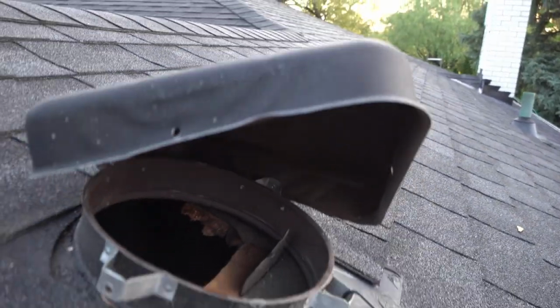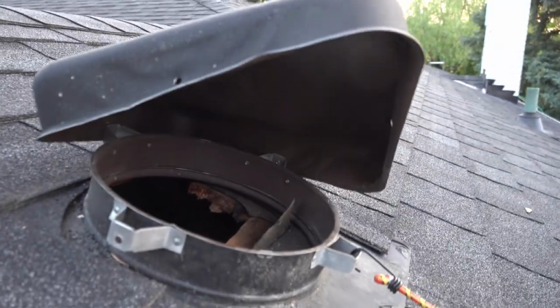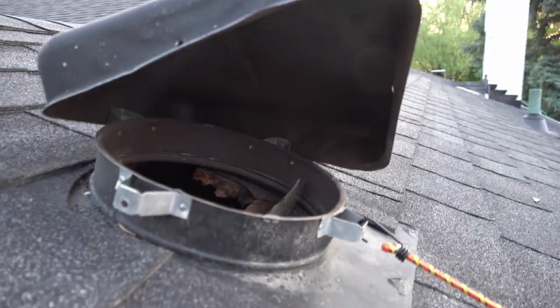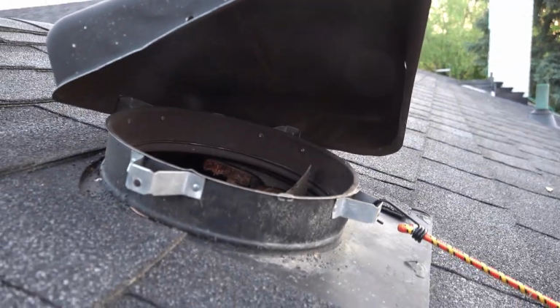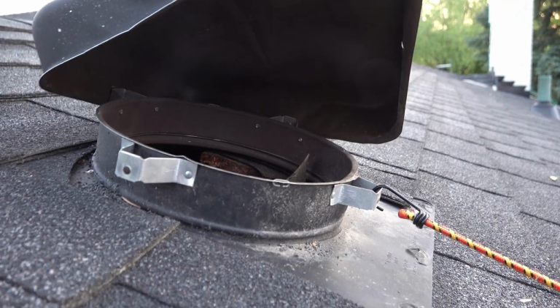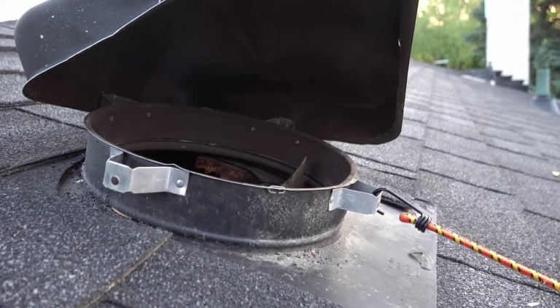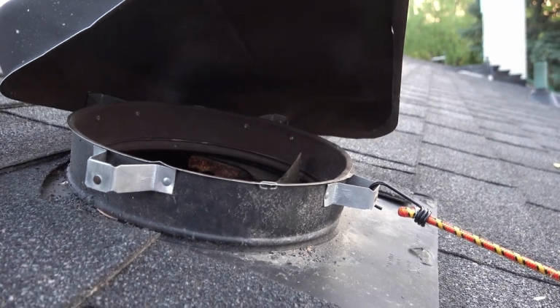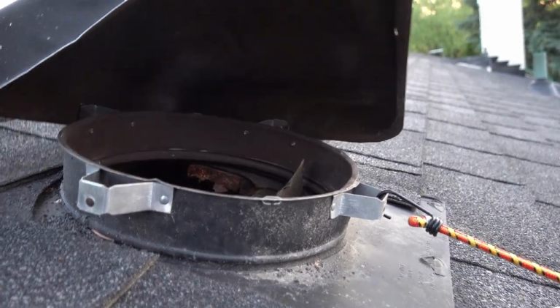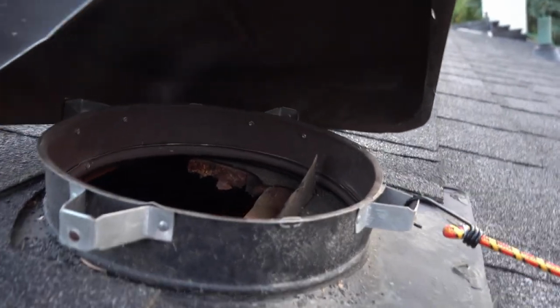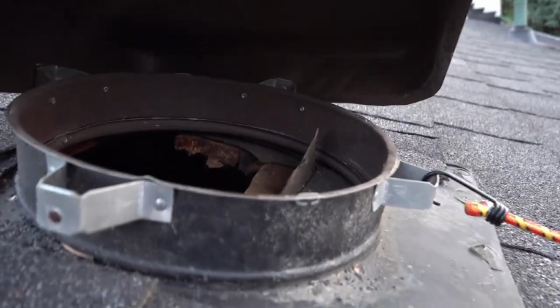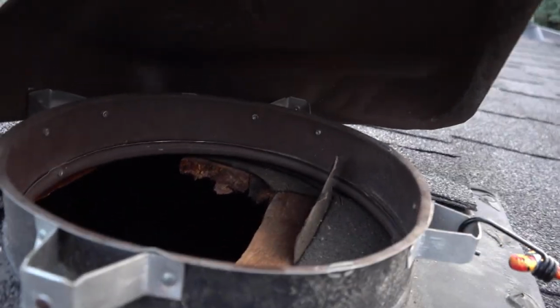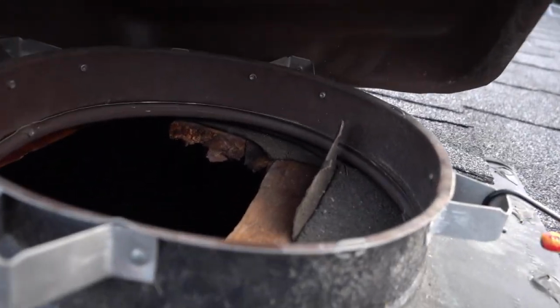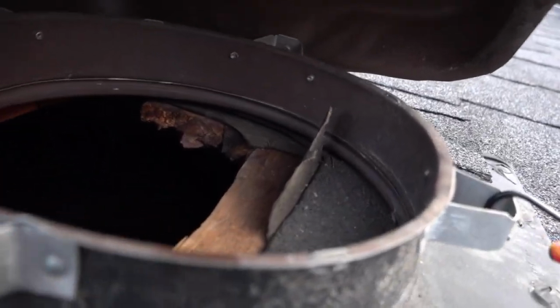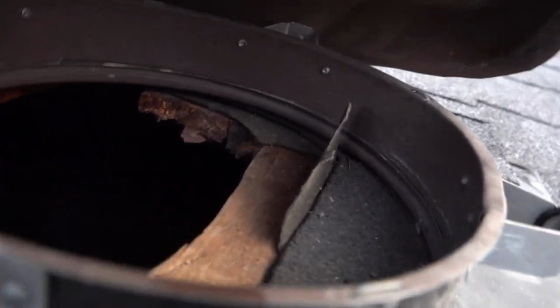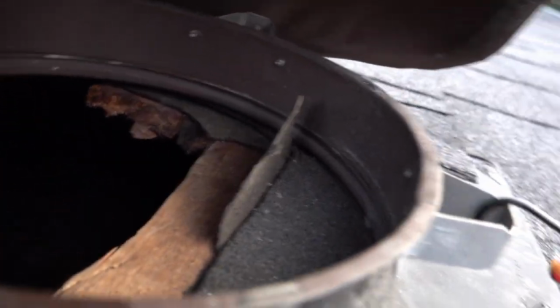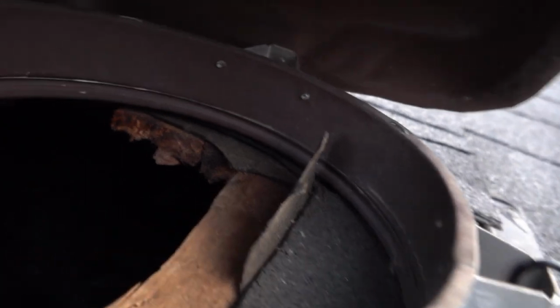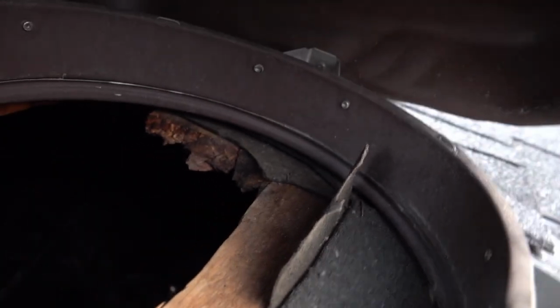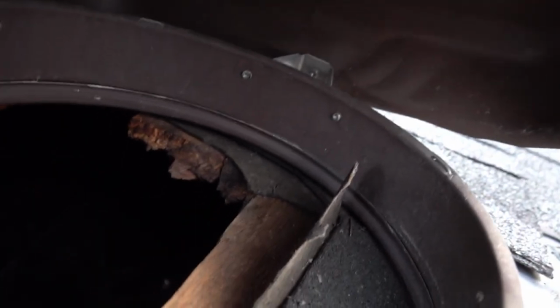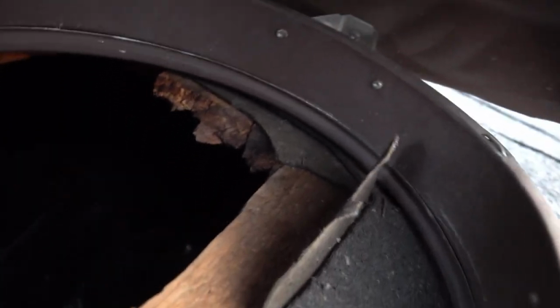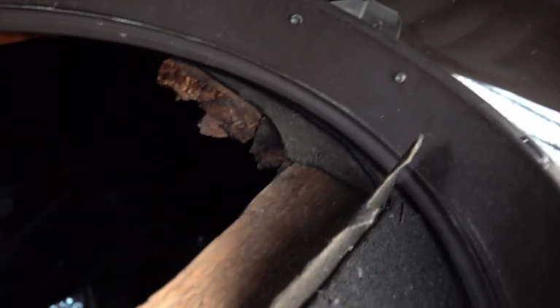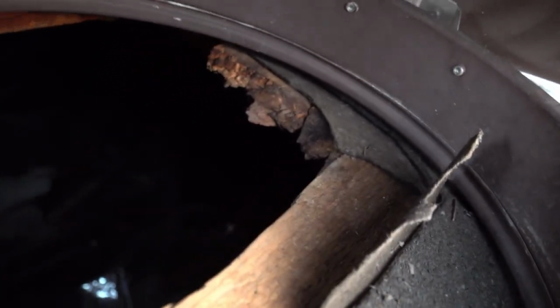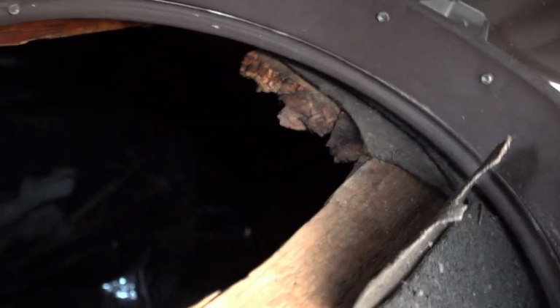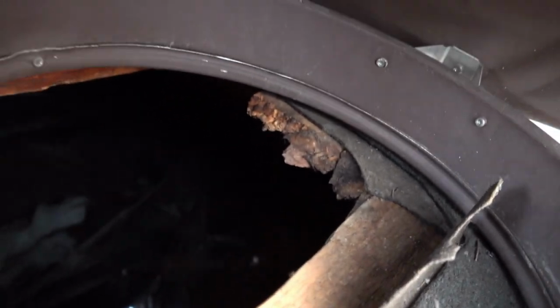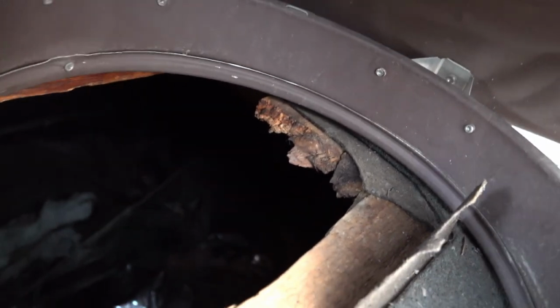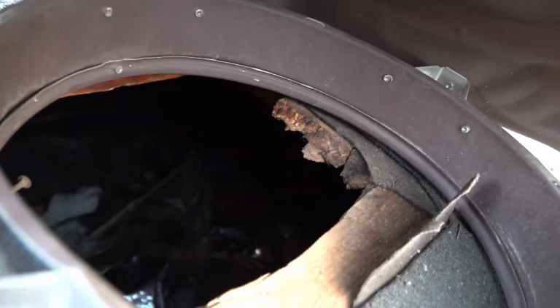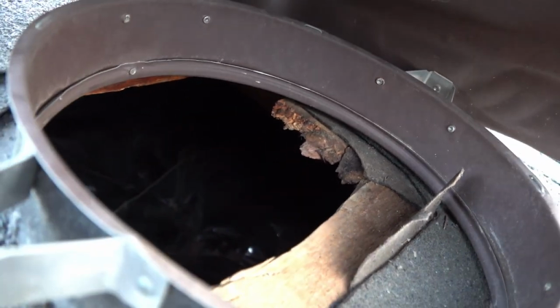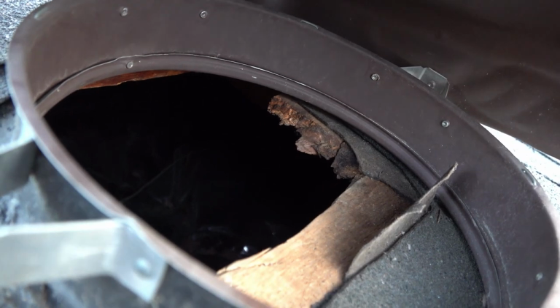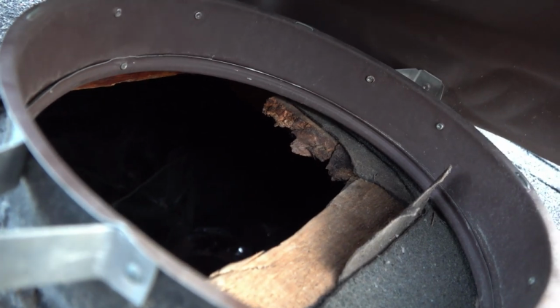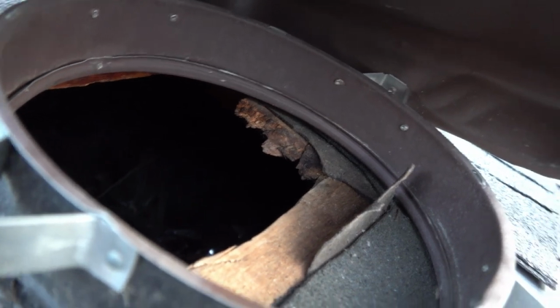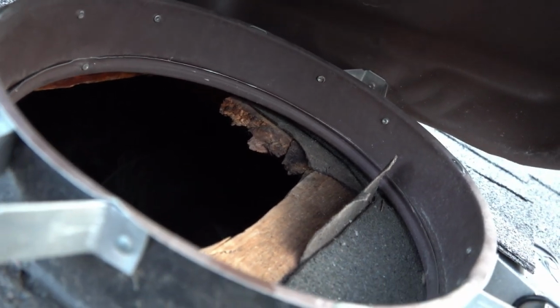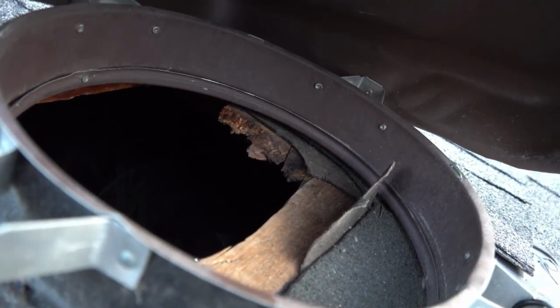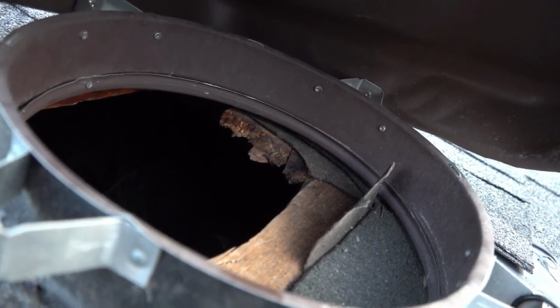The roof vent can easily be pushed back down and I'll get some thick metal screws to get it back in place. It would also be a good idea to put a screen on the actual wooden hole so the raccoon doesn't get back in there.